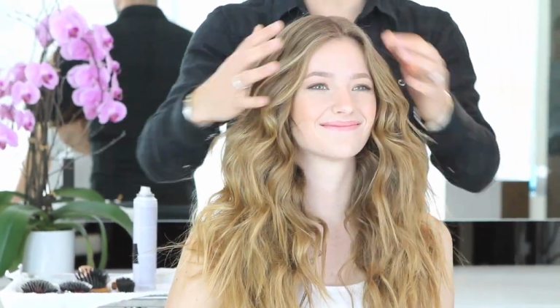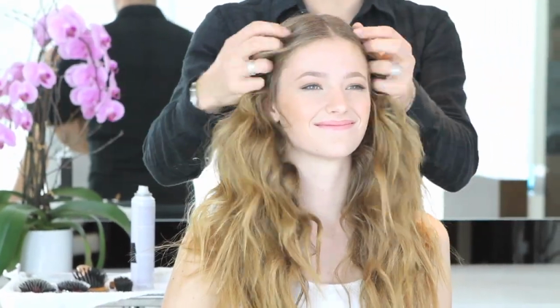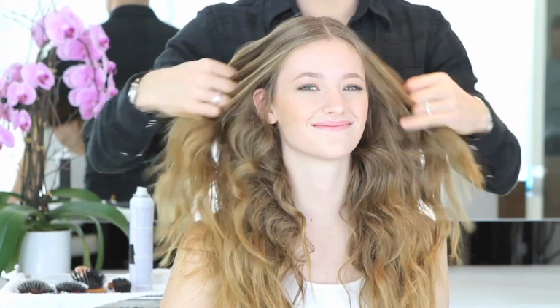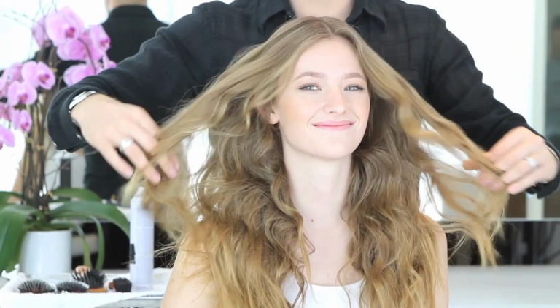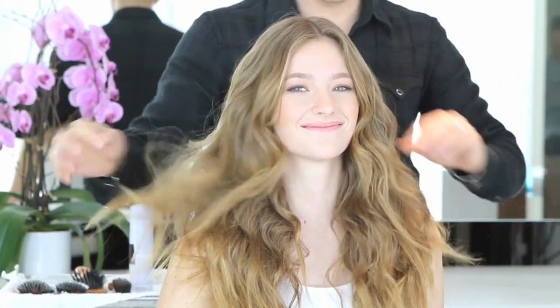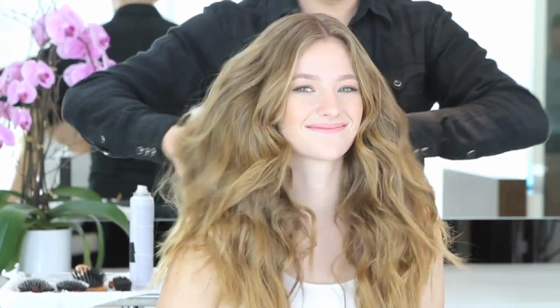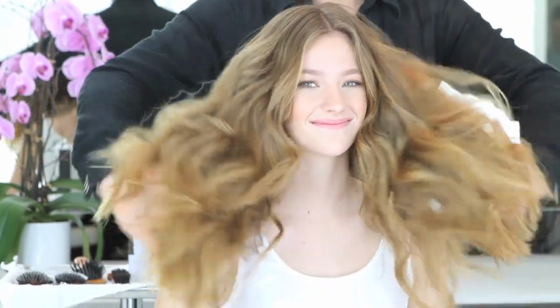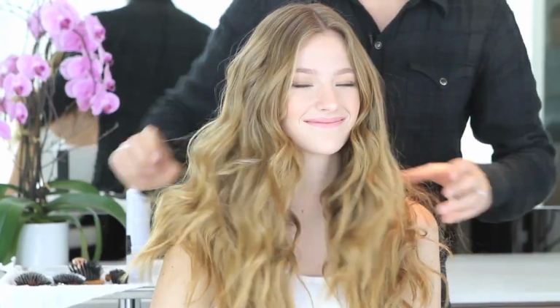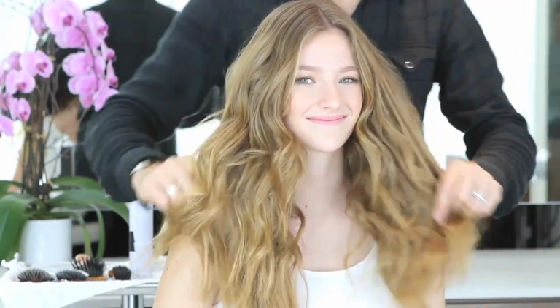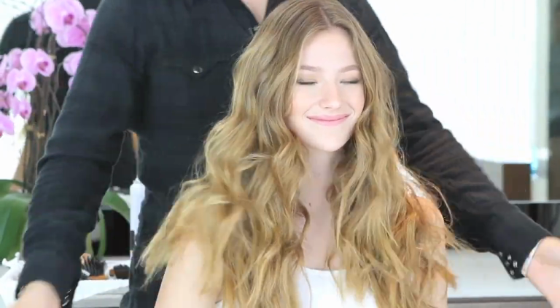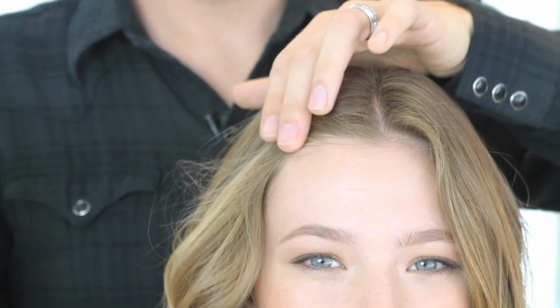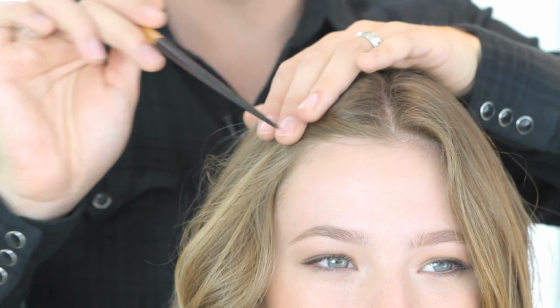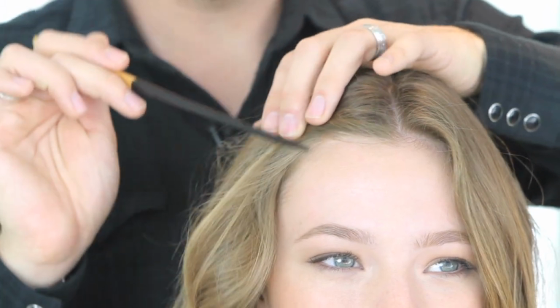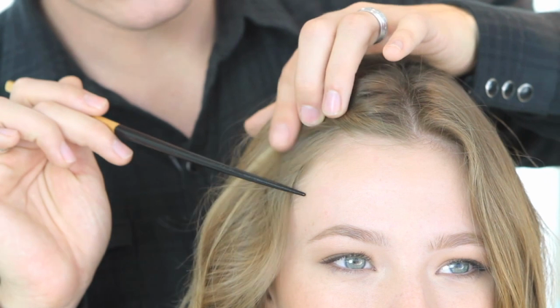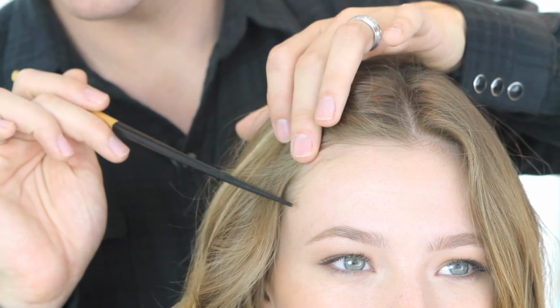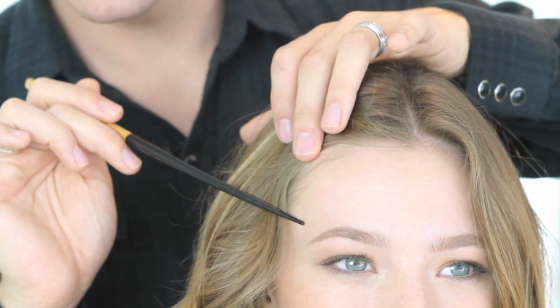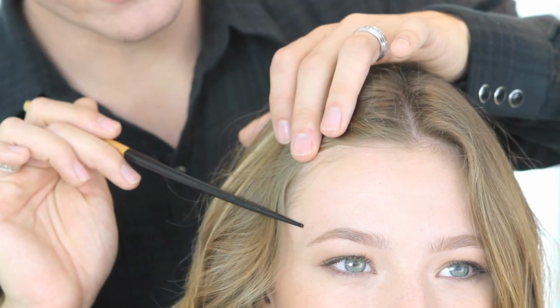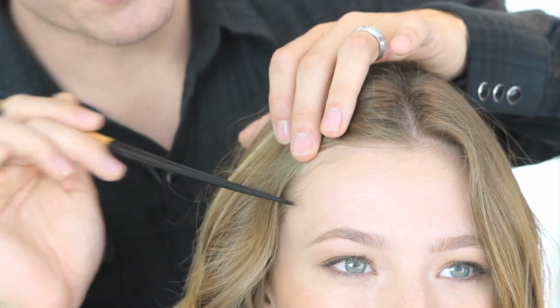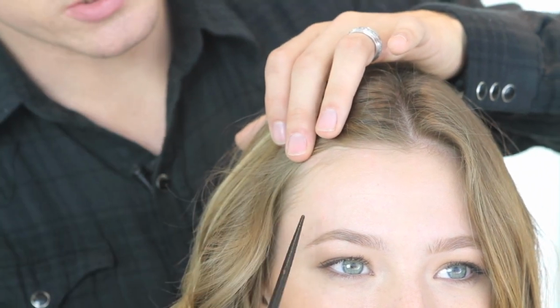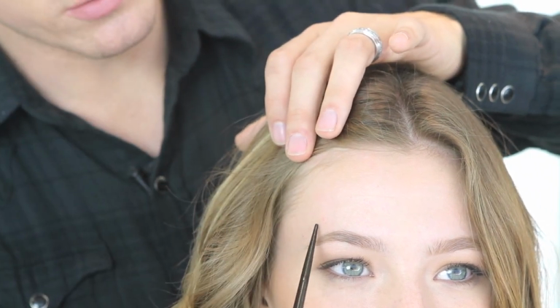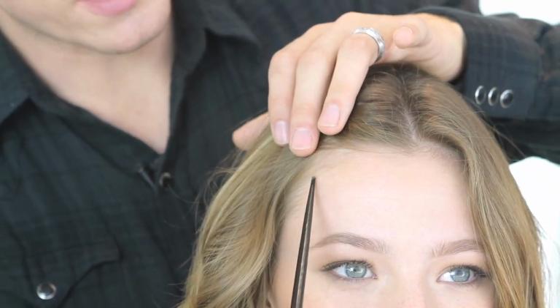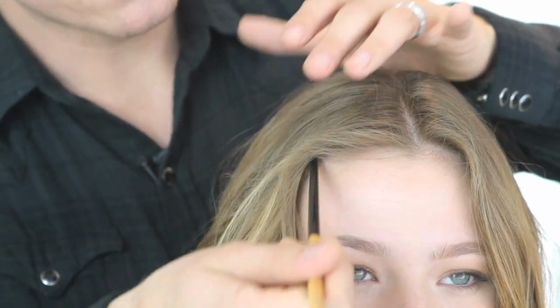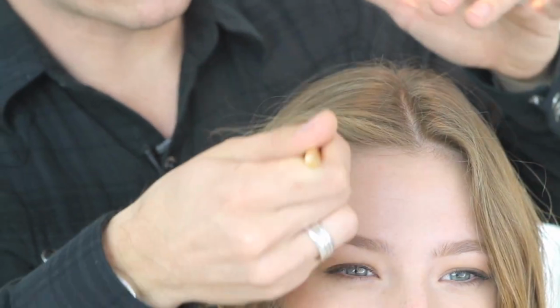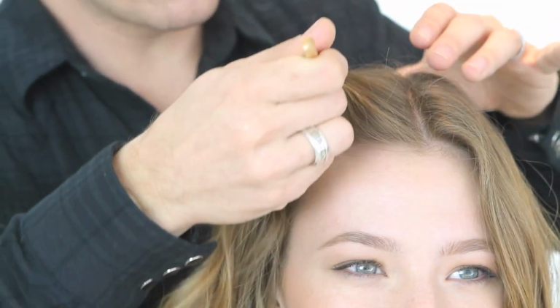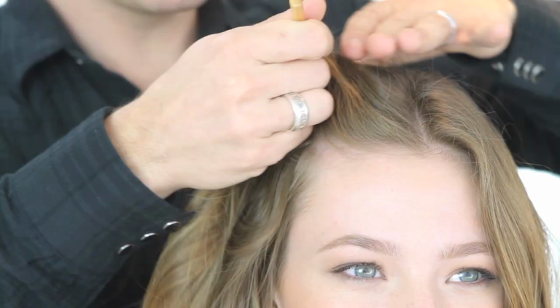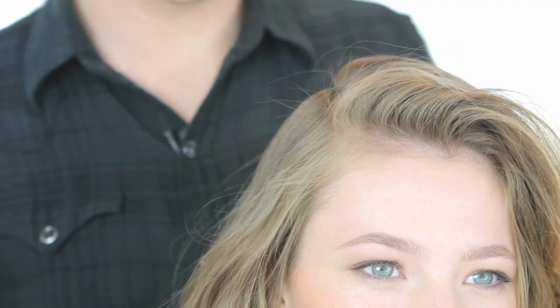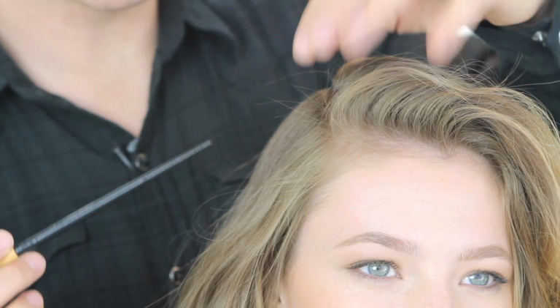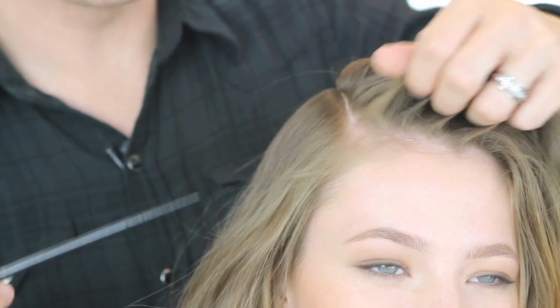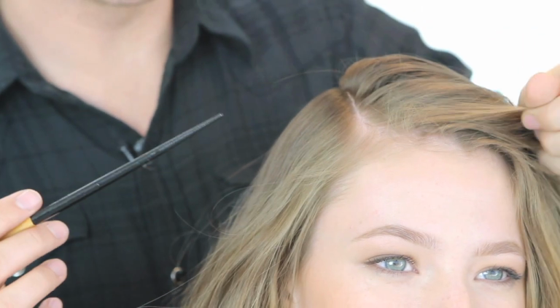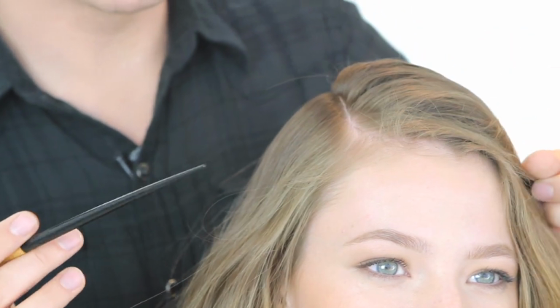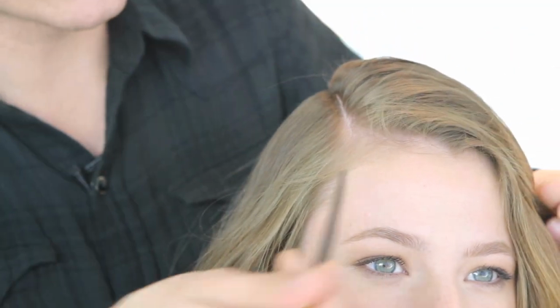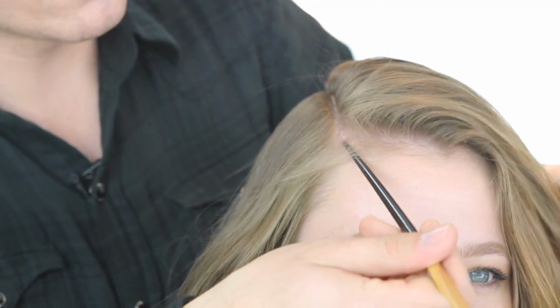Now we're going to create this beautiful side-swept look. What you want to do is look at the arch of the eyebrow — that's a really good spot to direct the part from. That gives you a really big lift on this side, which I love.